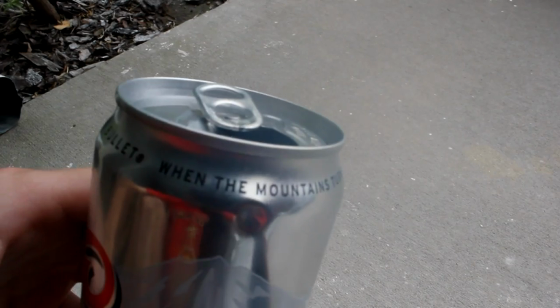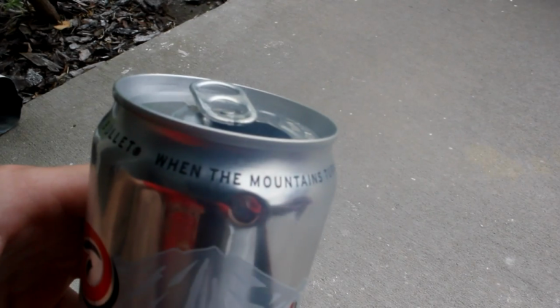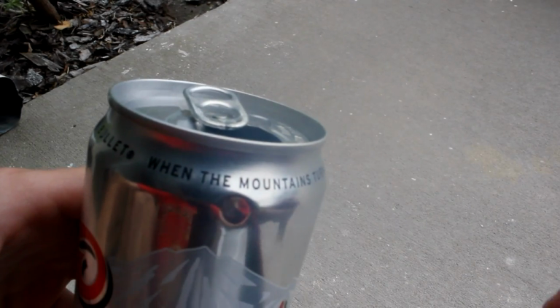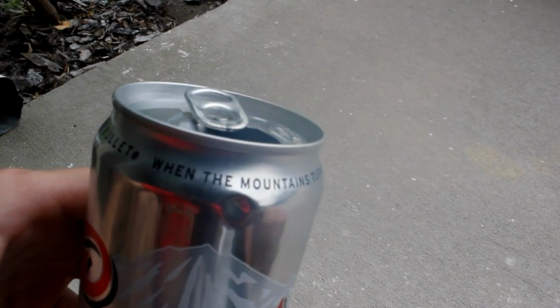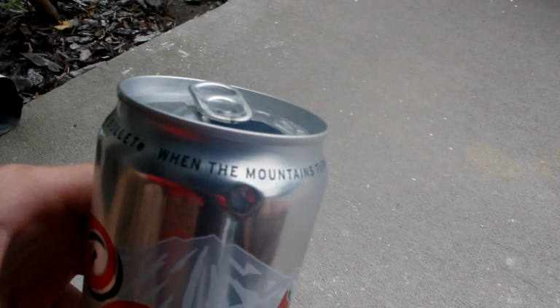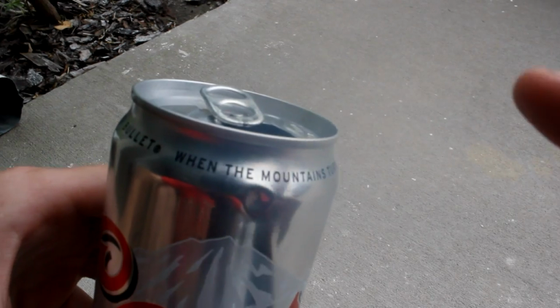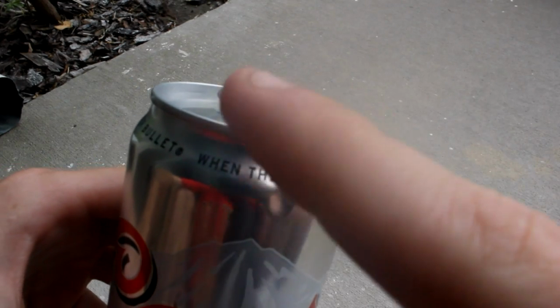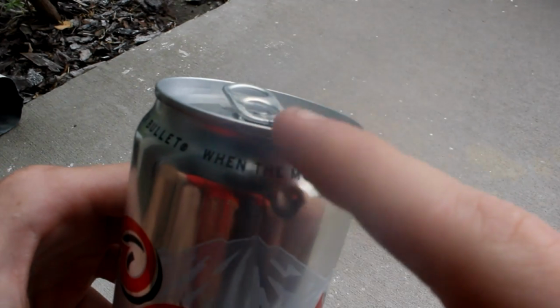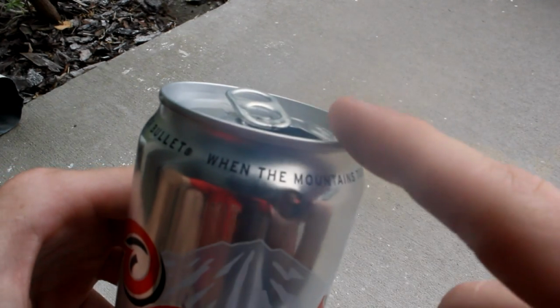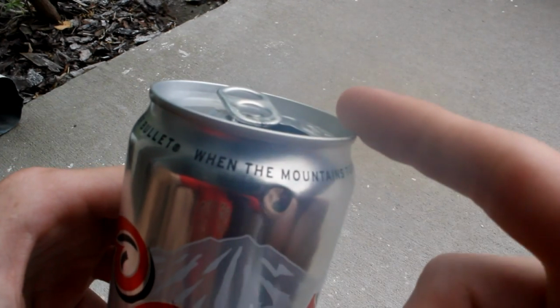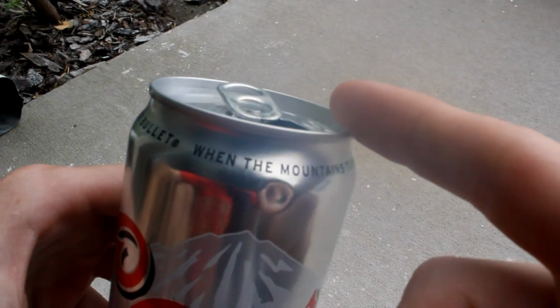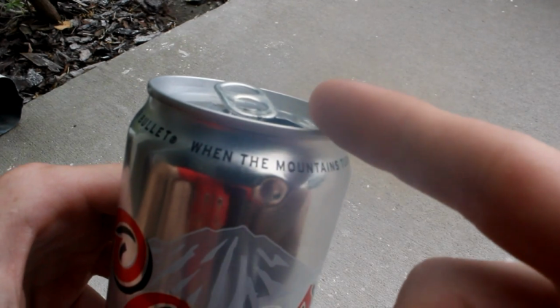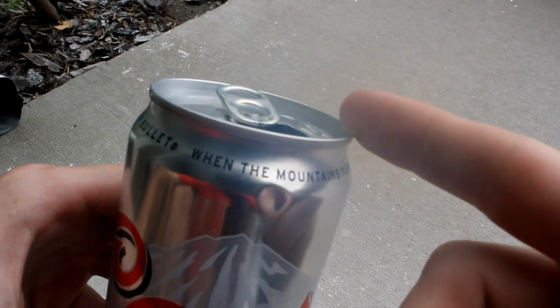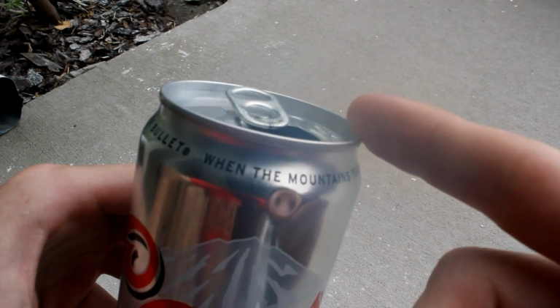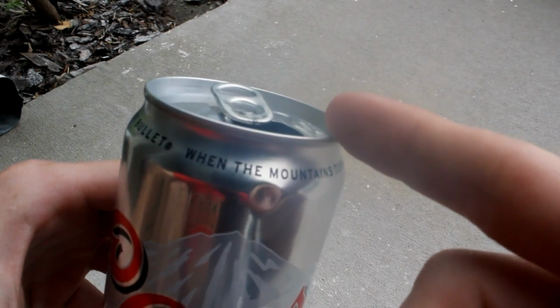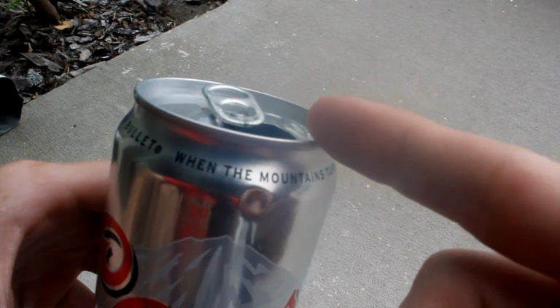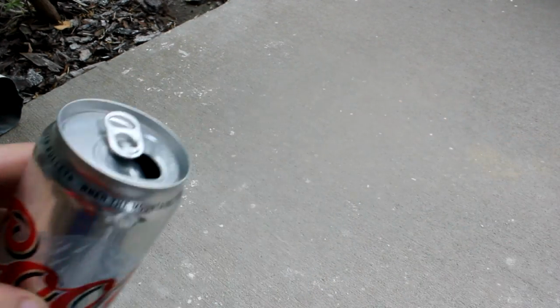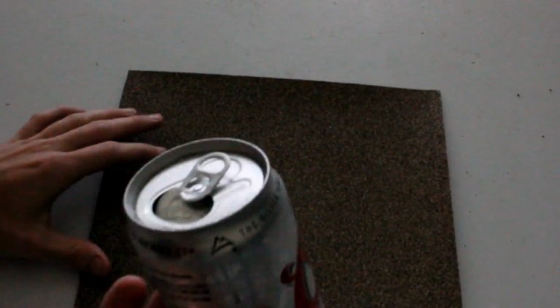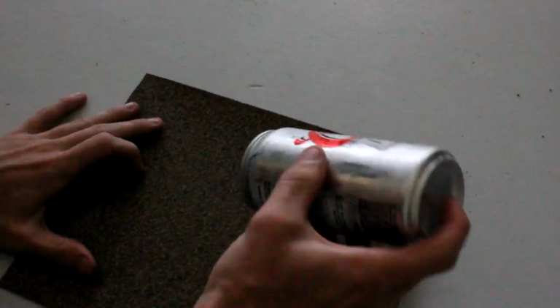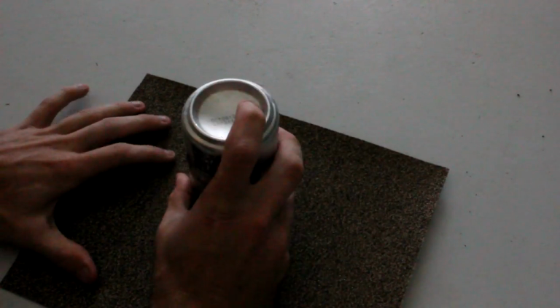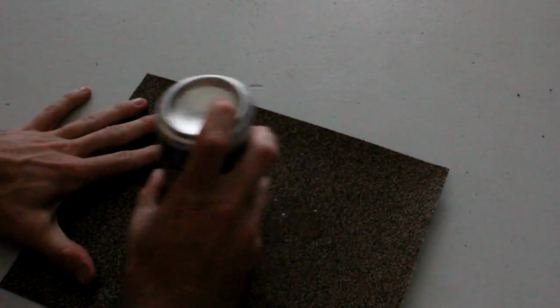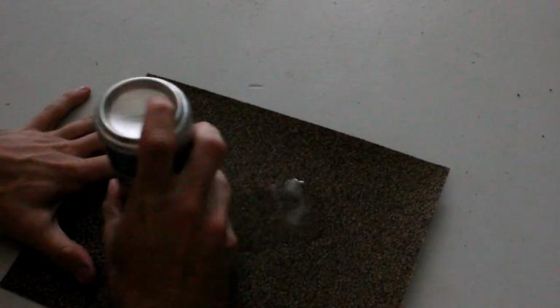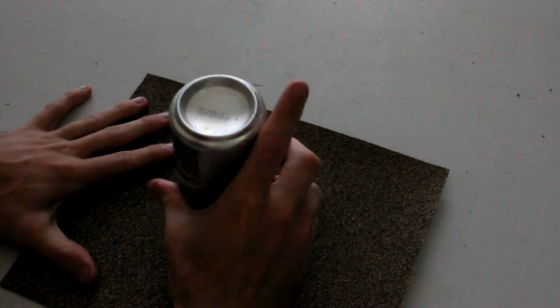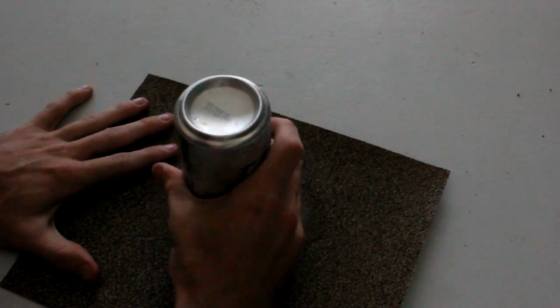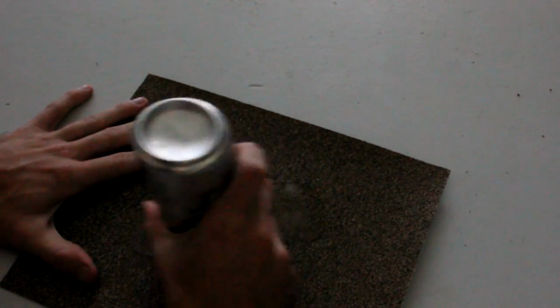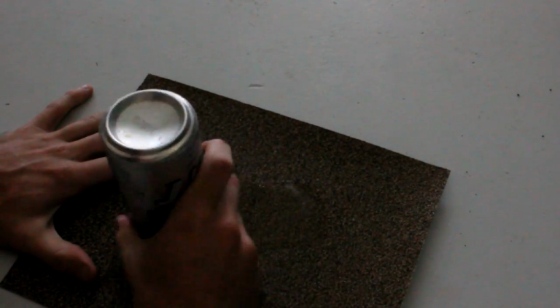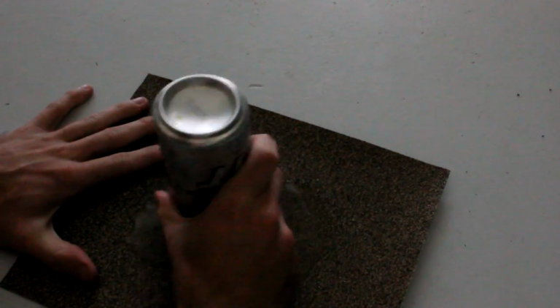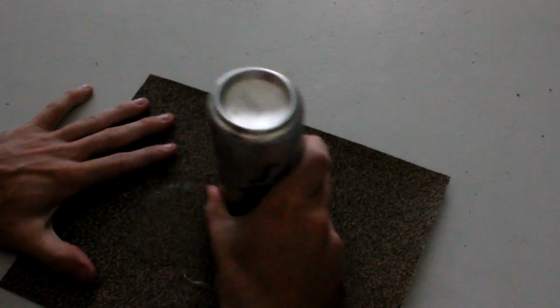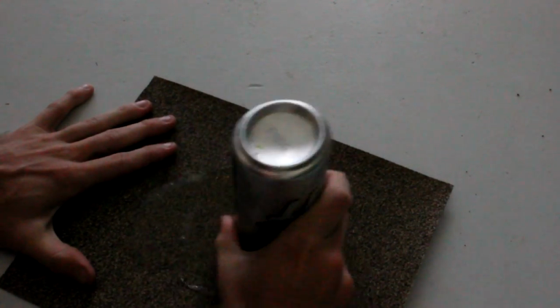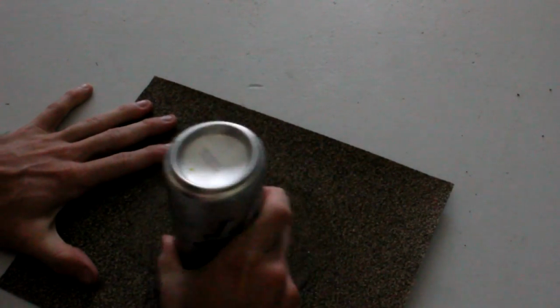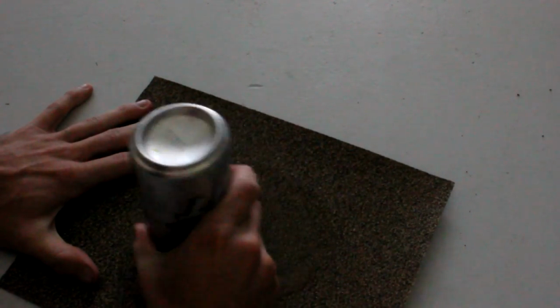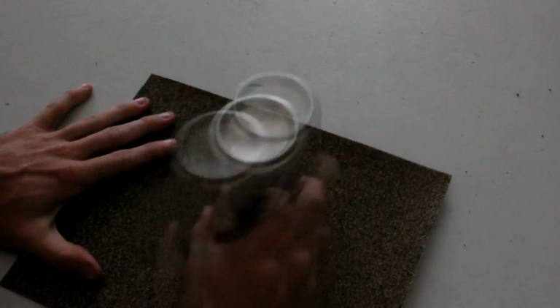Alright, you're going to wear down the top metal part, and this is how you're going to do it: get your sandpaper, rub that on there. Oh, a little bit of foam is coming out — that's alright, lubes it all up, makes it go real good.